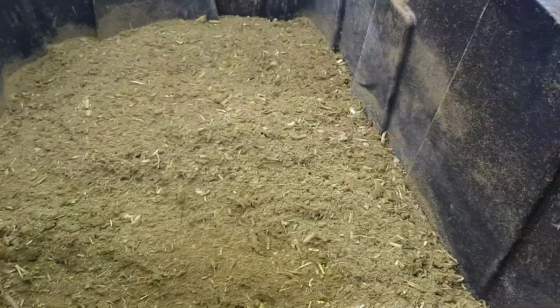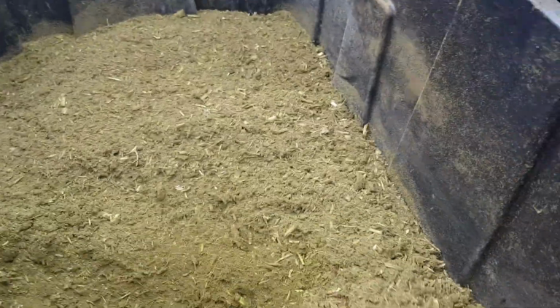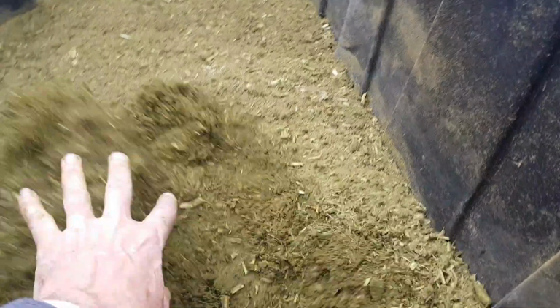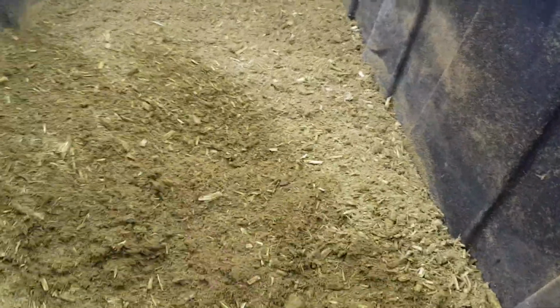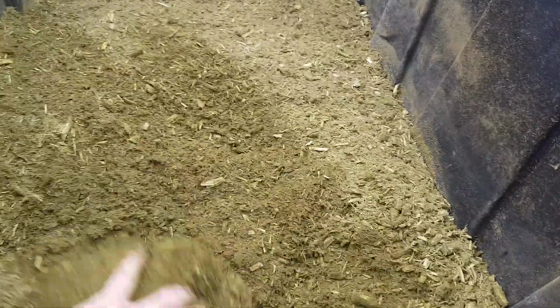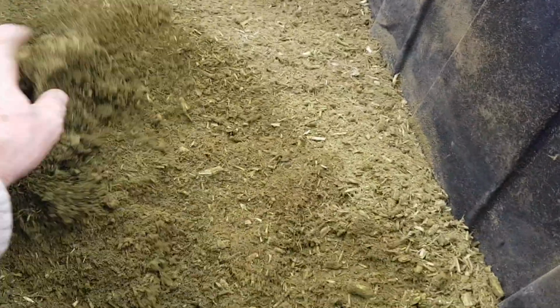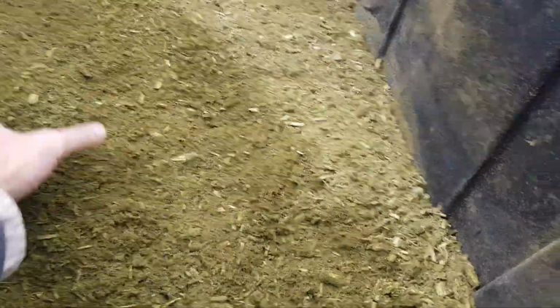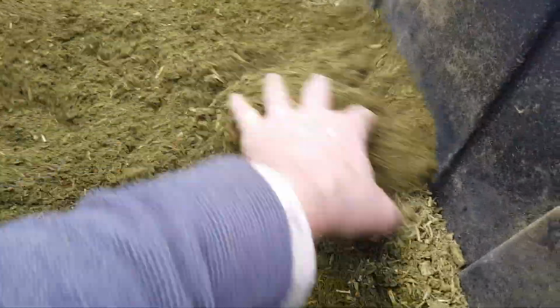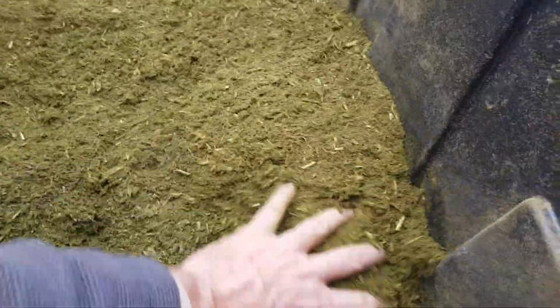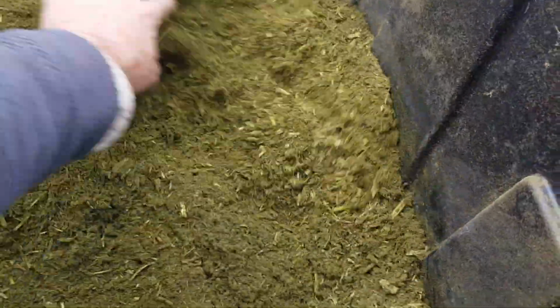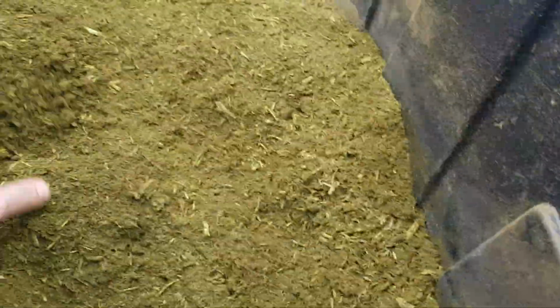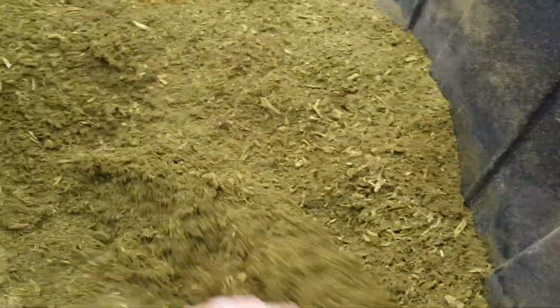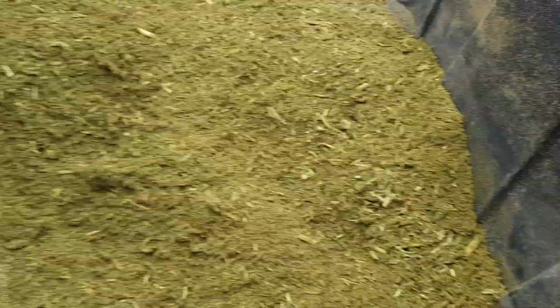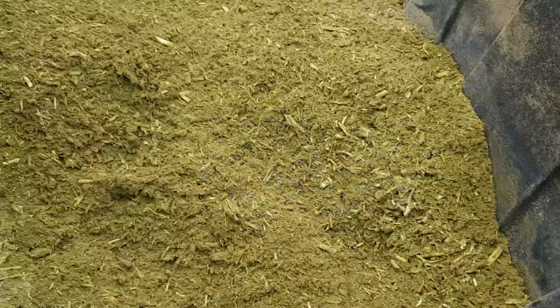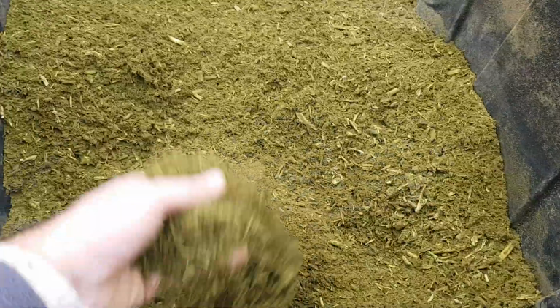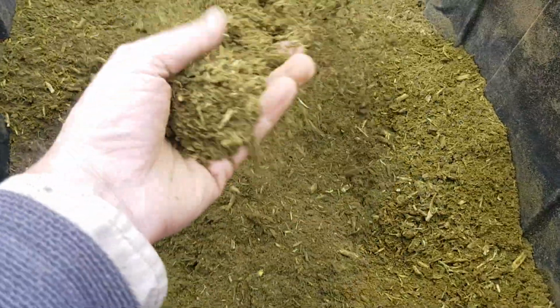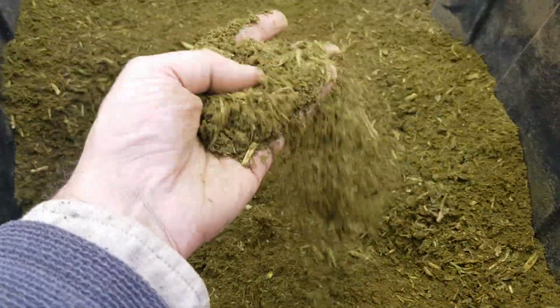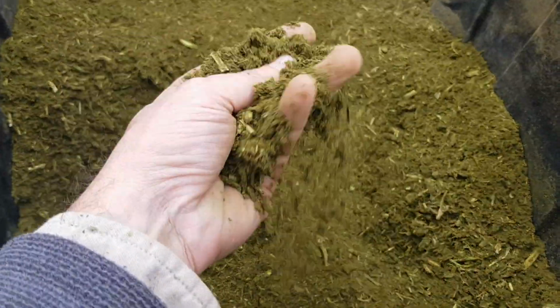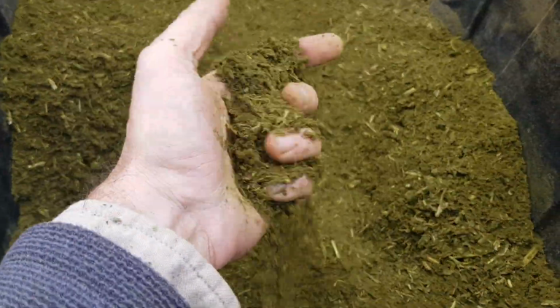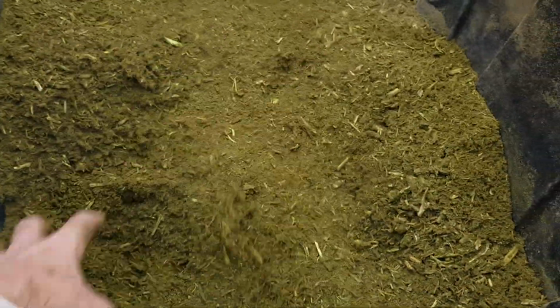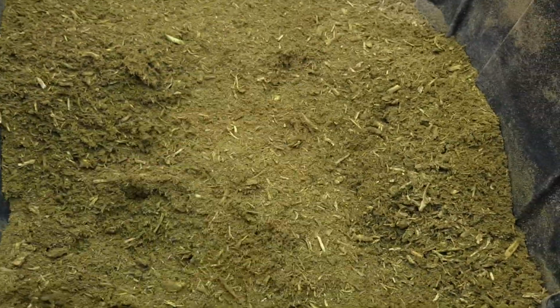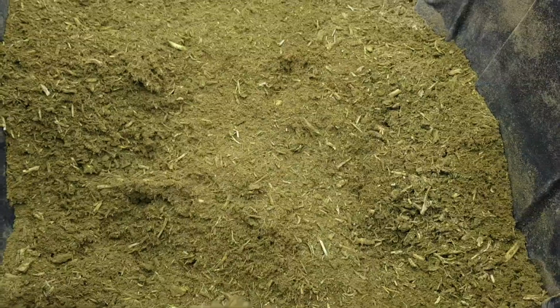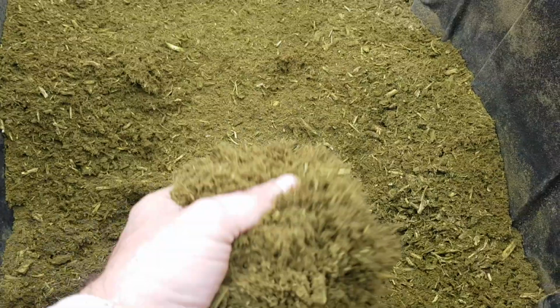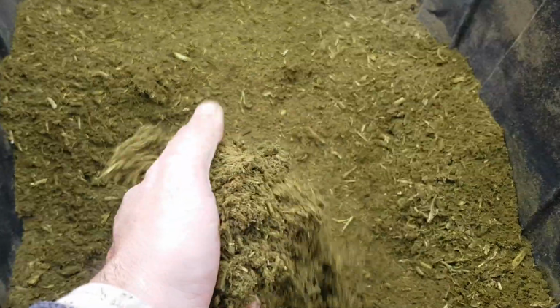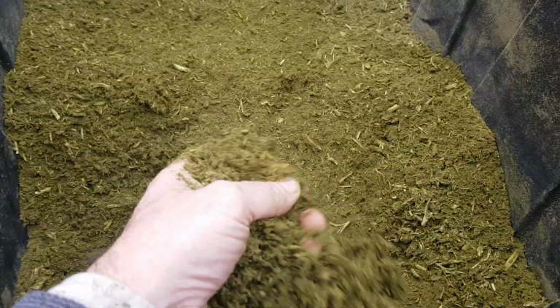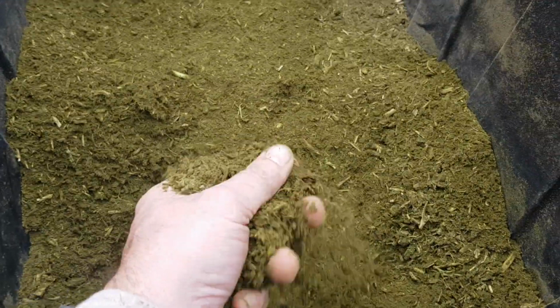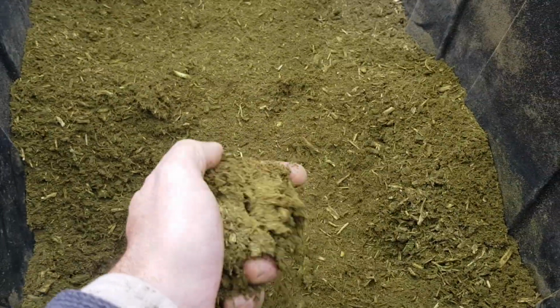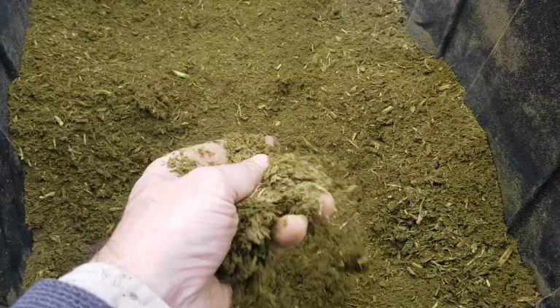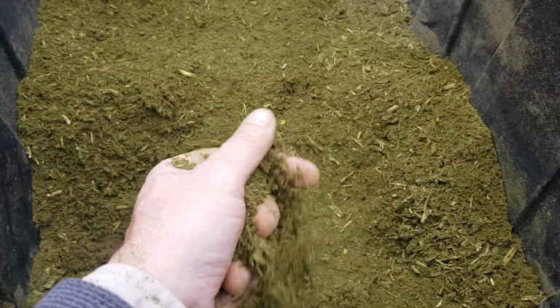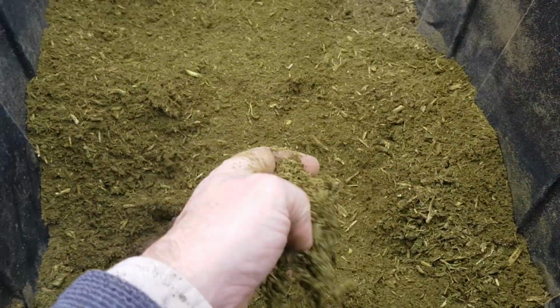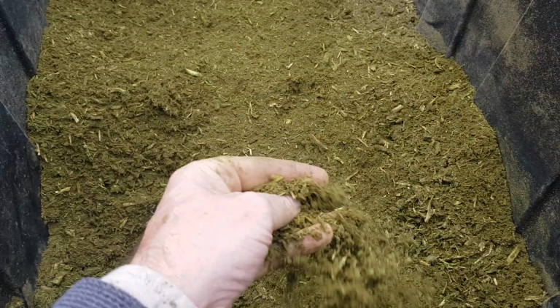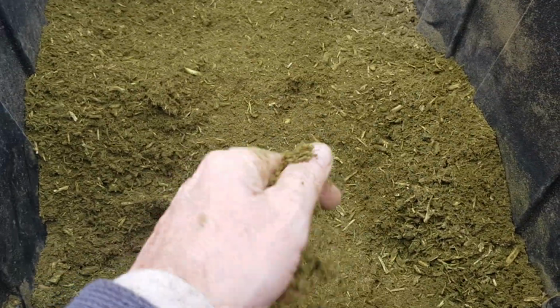Everything is just ground up — it's almost like a dust in some ways. But this is what it does. So we got 42 pounds of this.